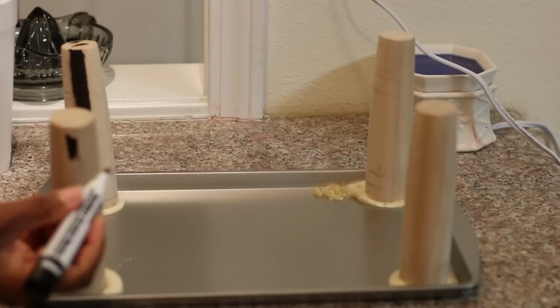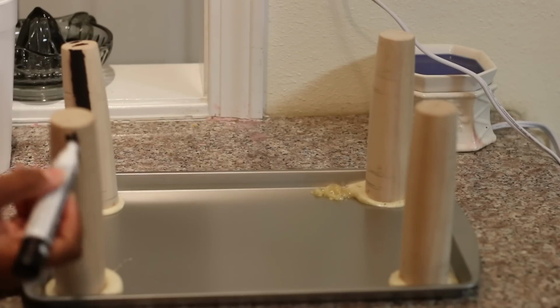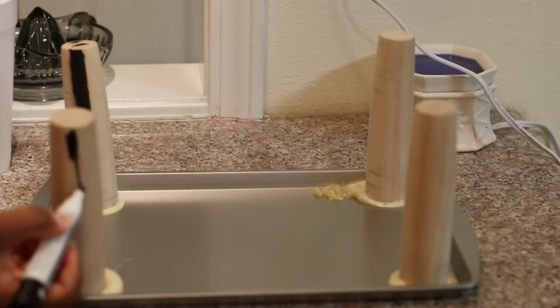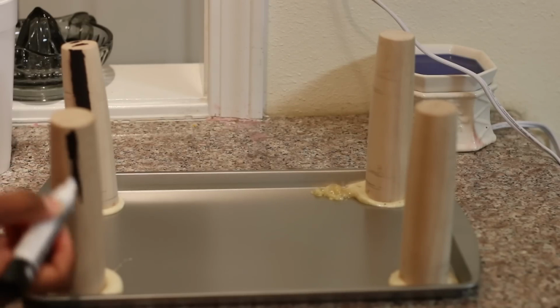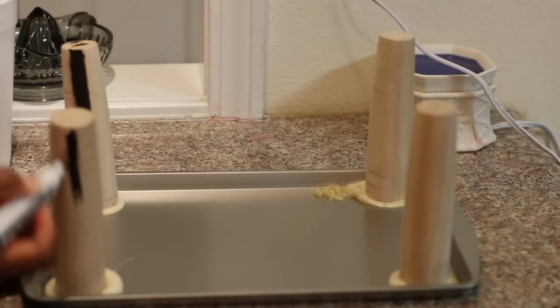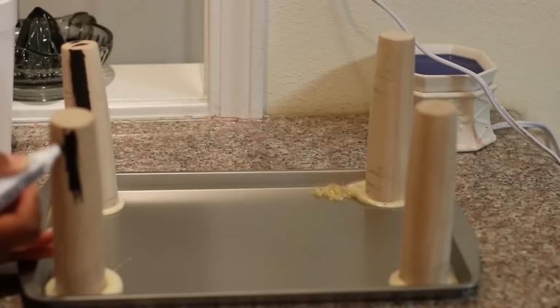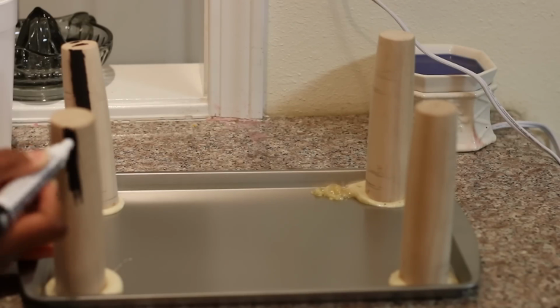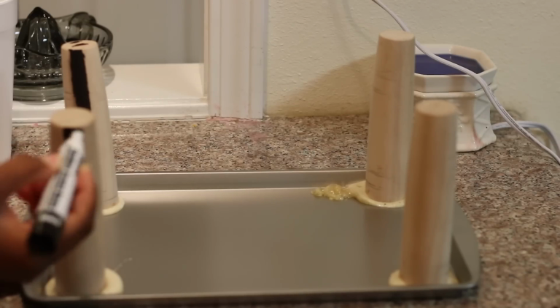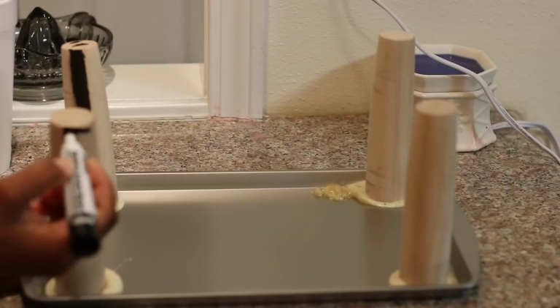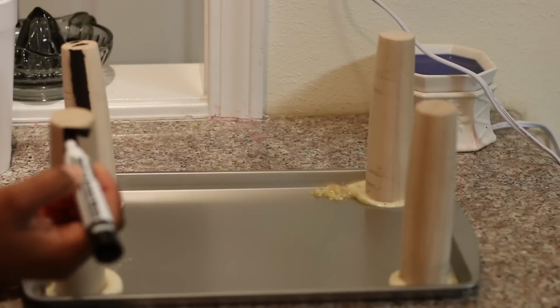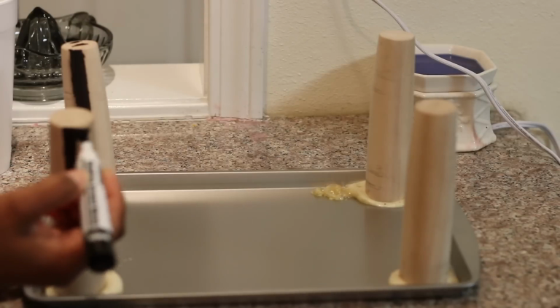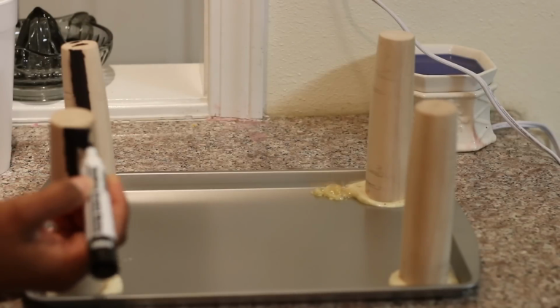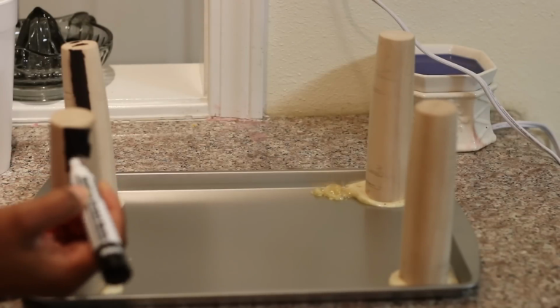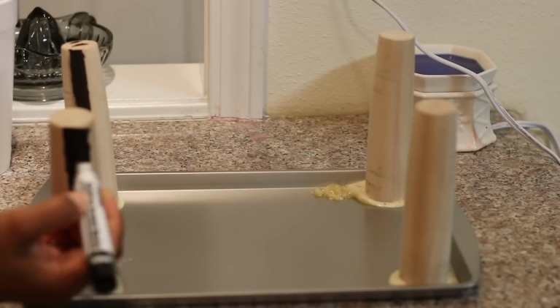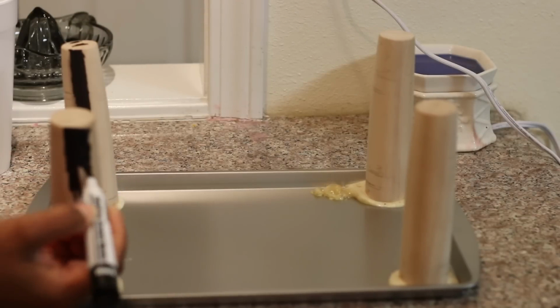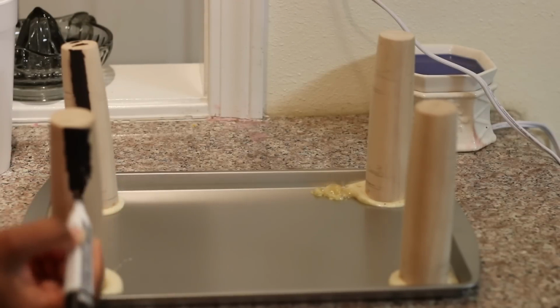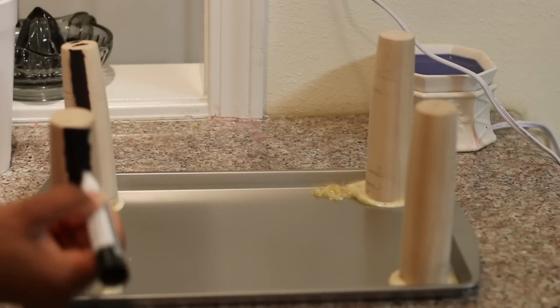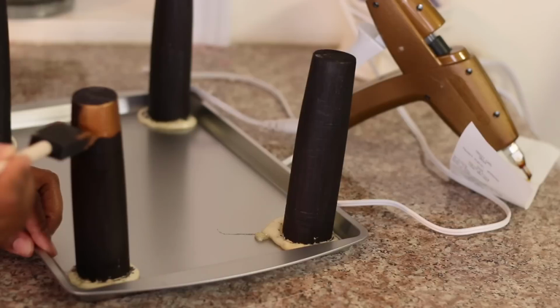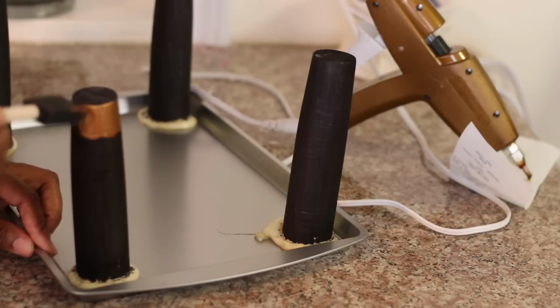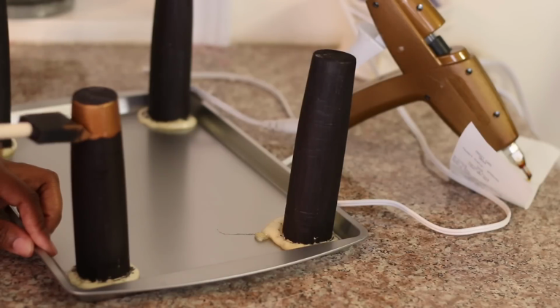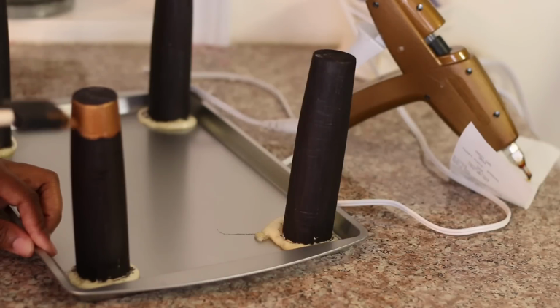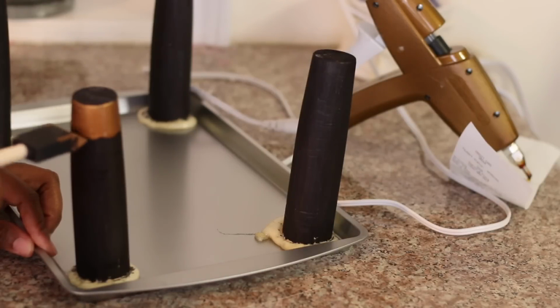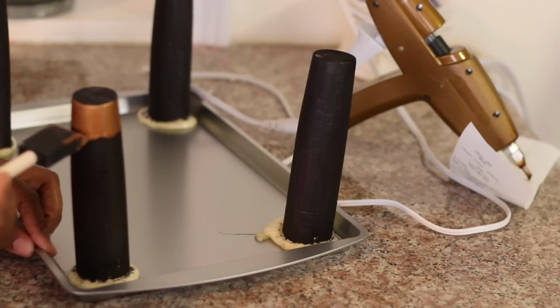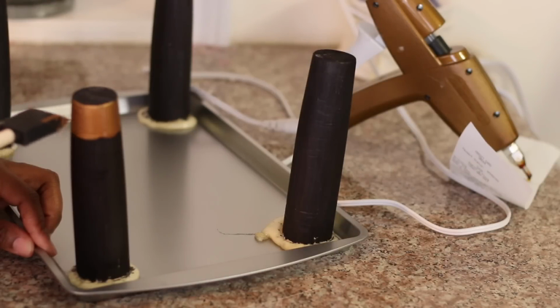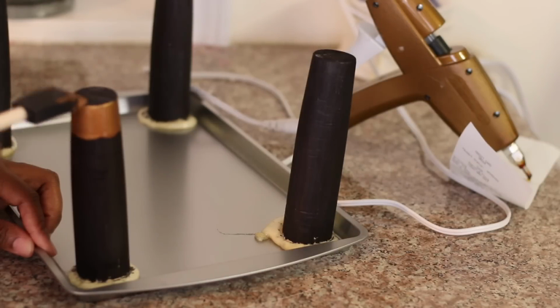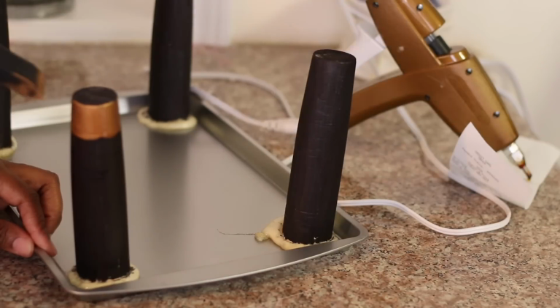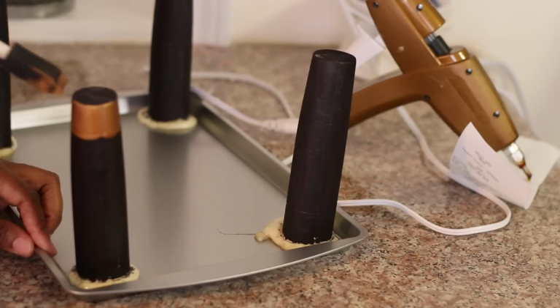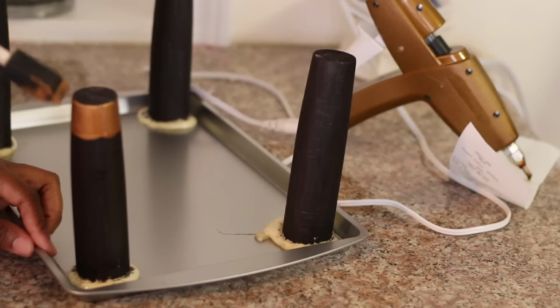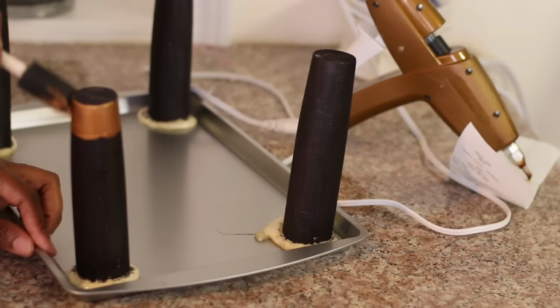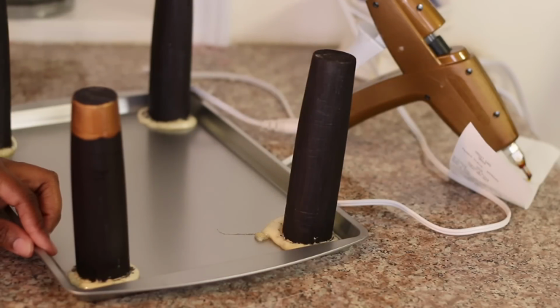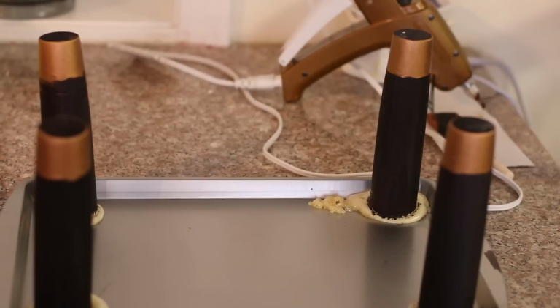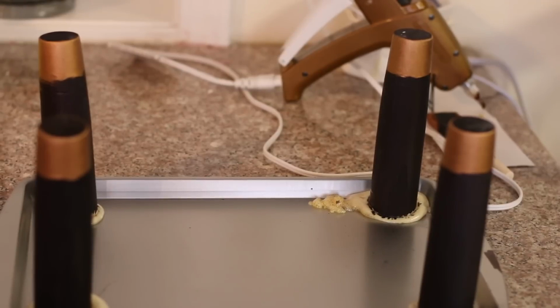While it was drying, I used one of the black furniture markers and colored the legs black. And using some gold paint, I painted the bottom of the legs gold.